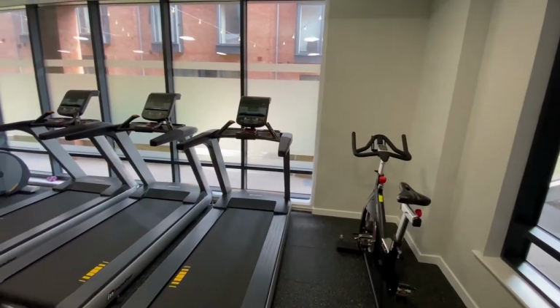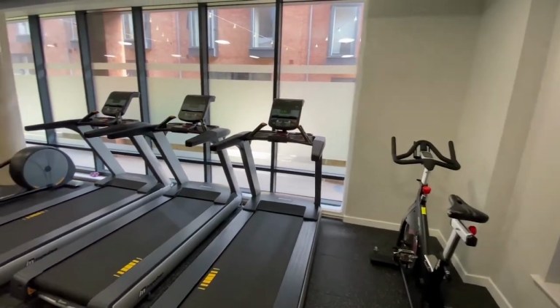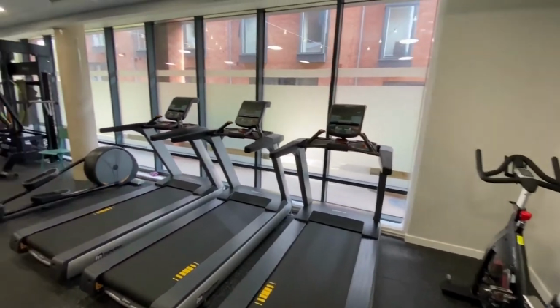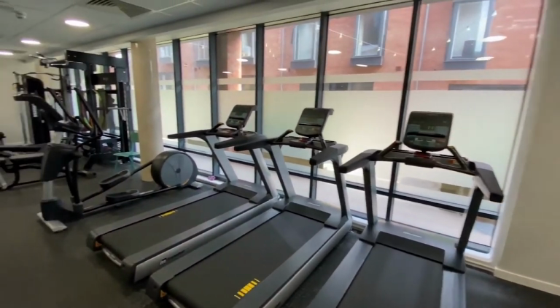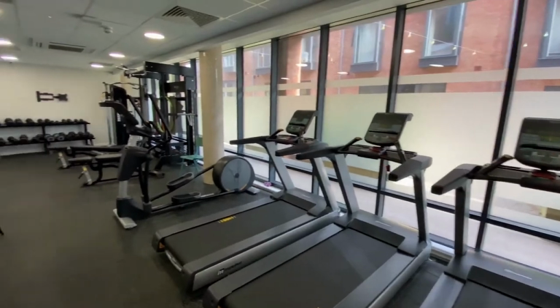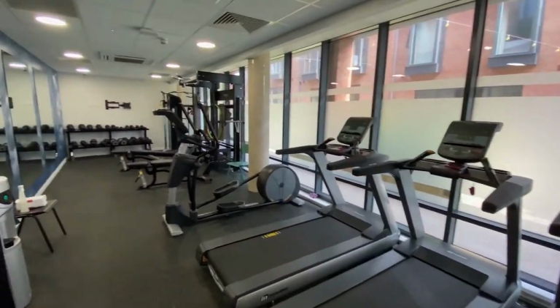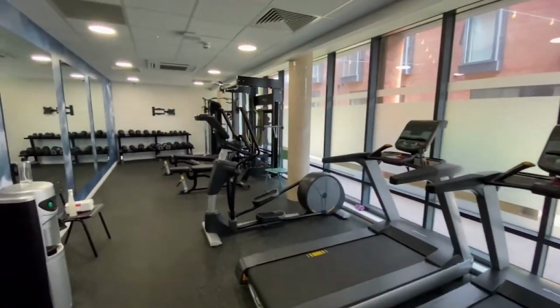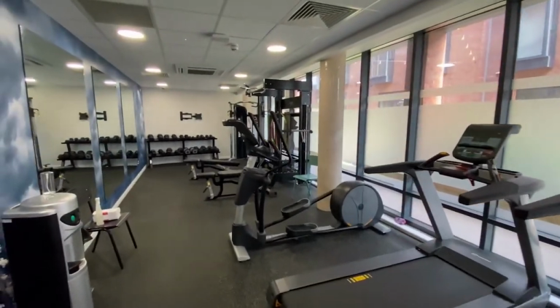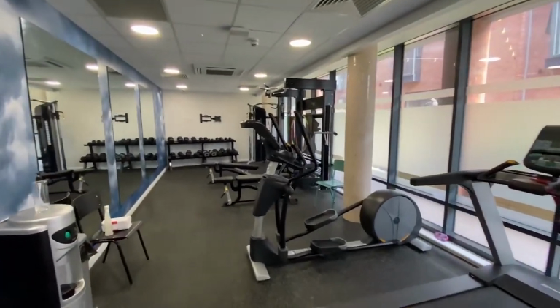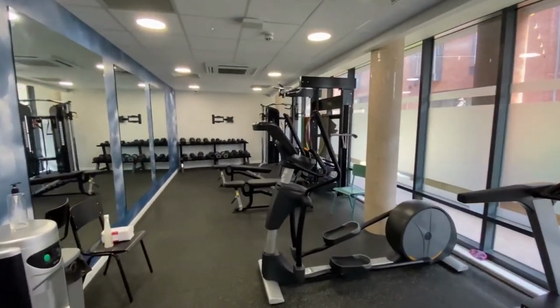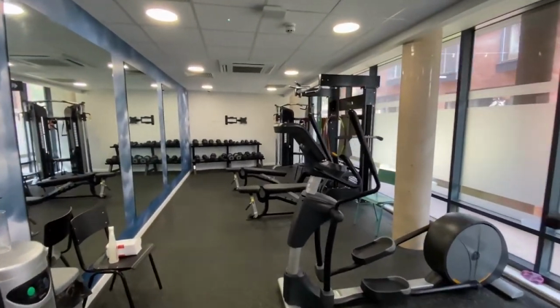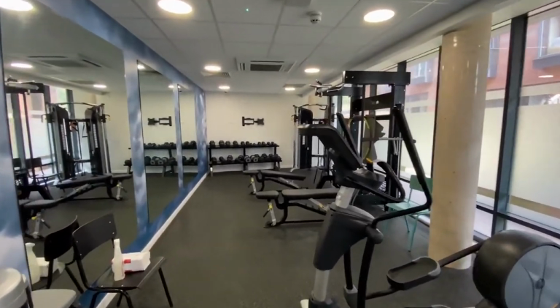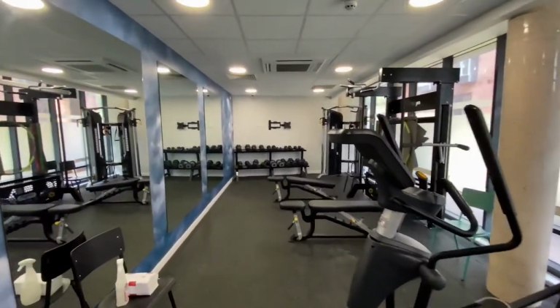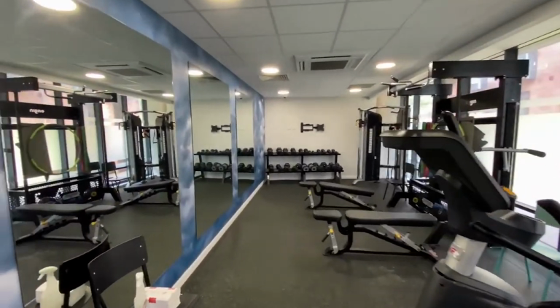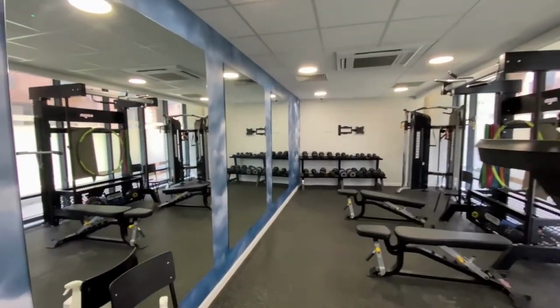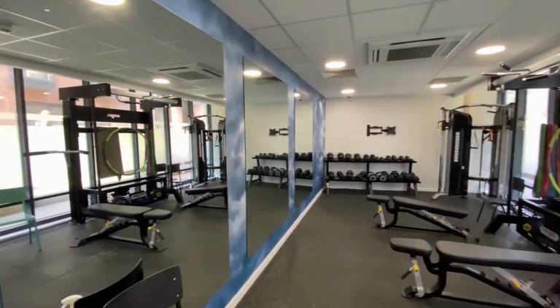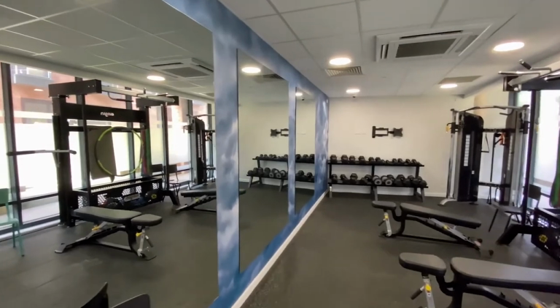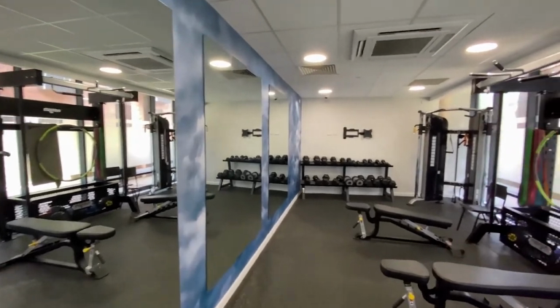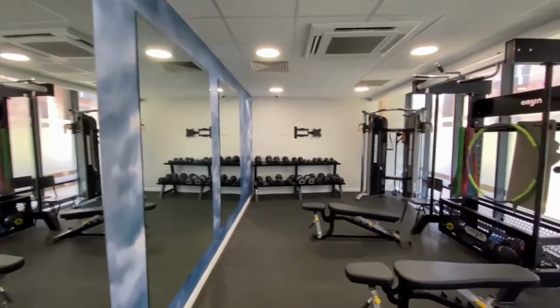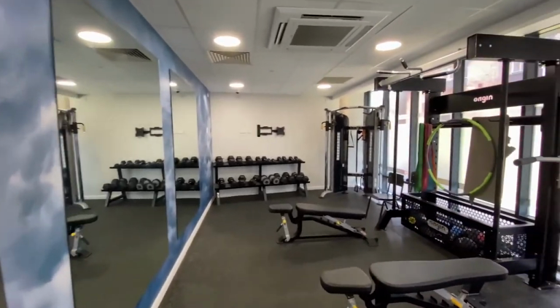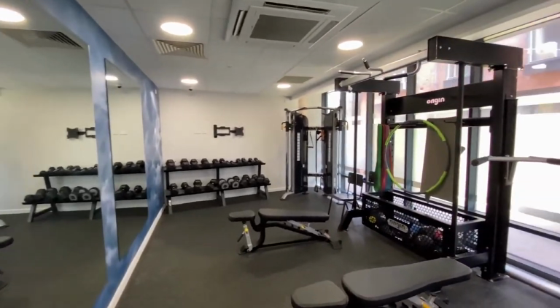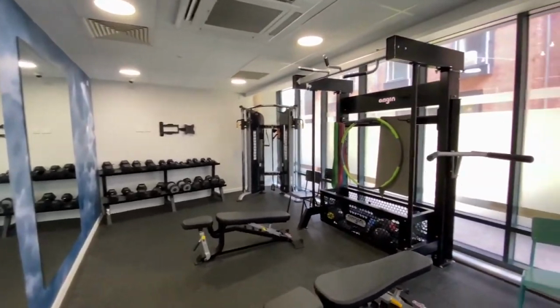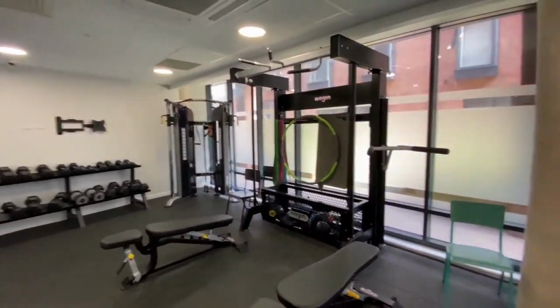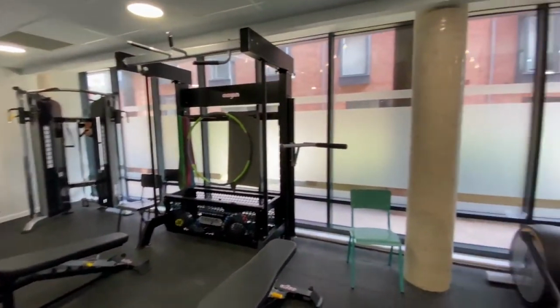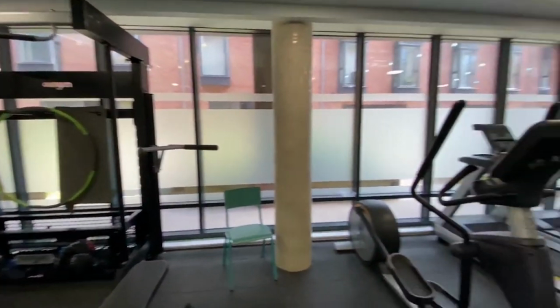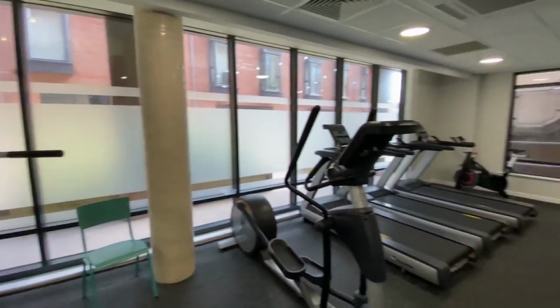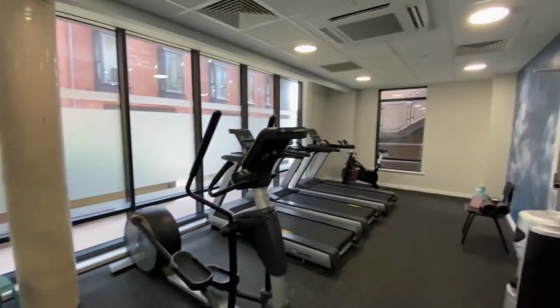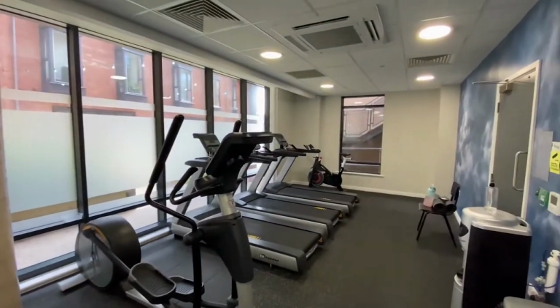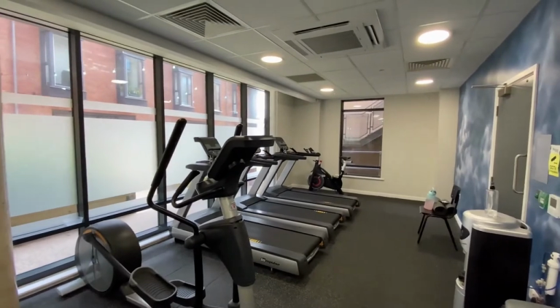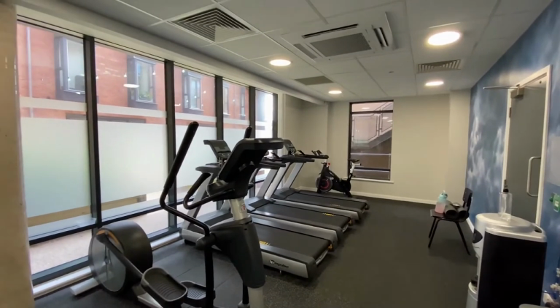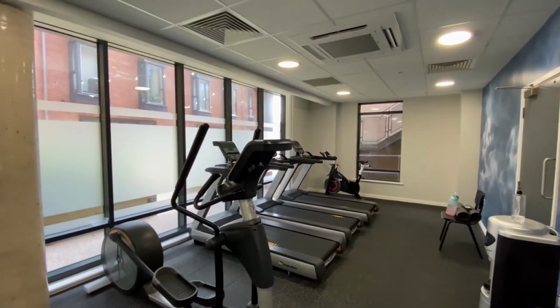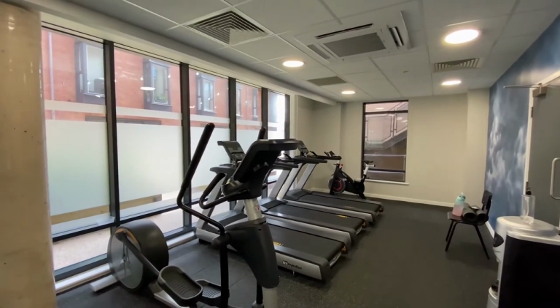Here is the gym at Oceanview. We've got lots of different facilities here — full length mirrors, weights and lots of equipment. This is all included in the price.